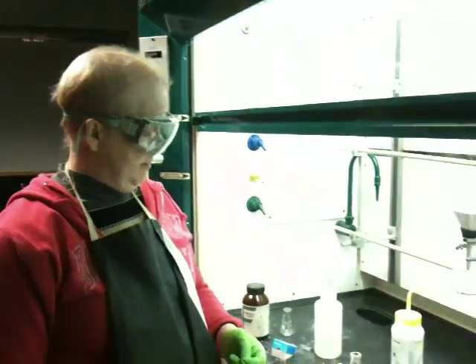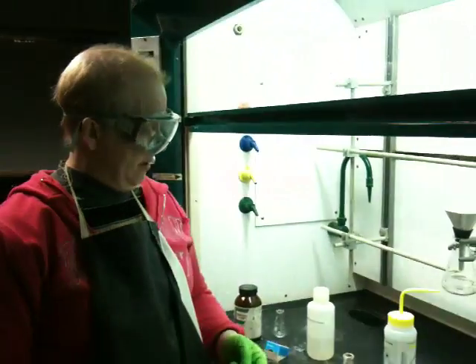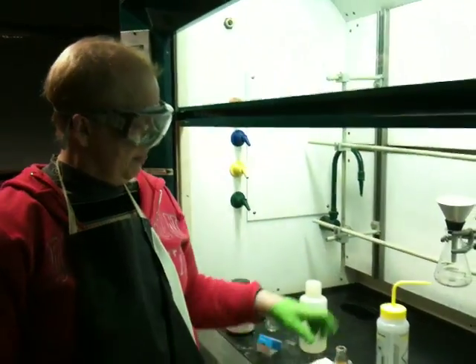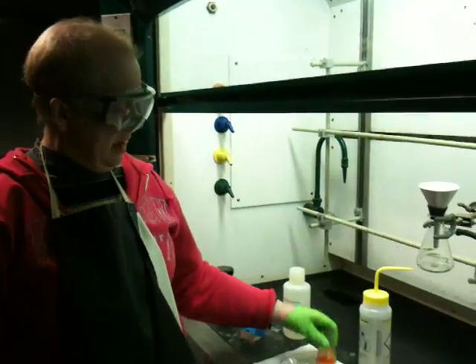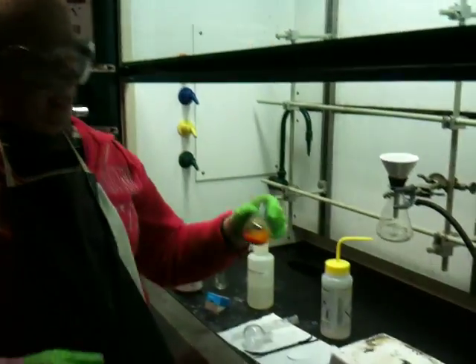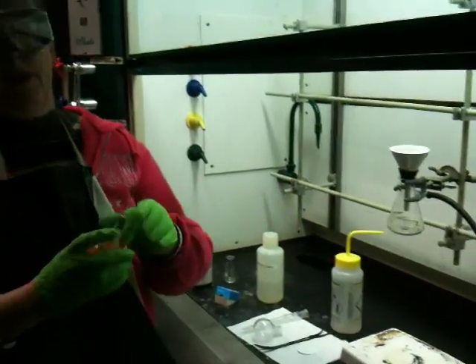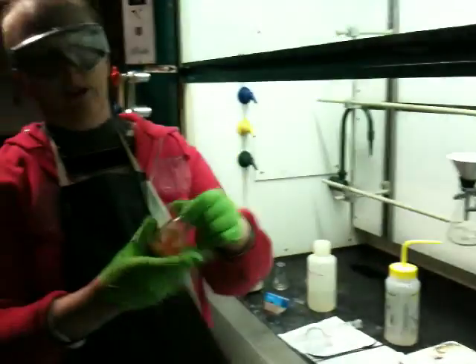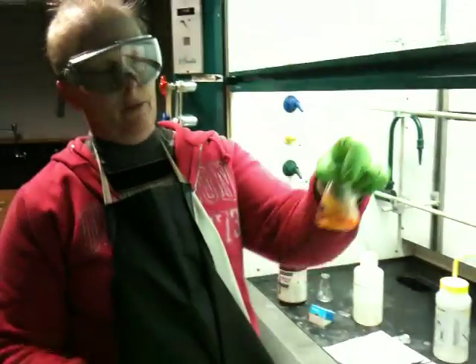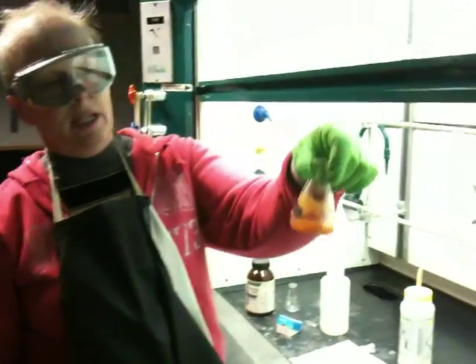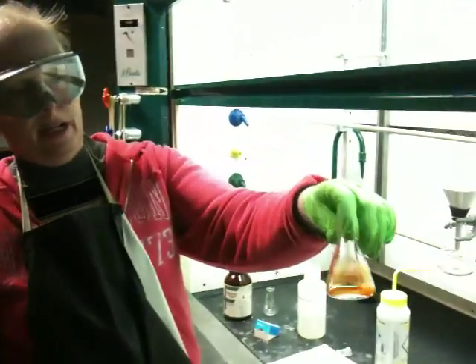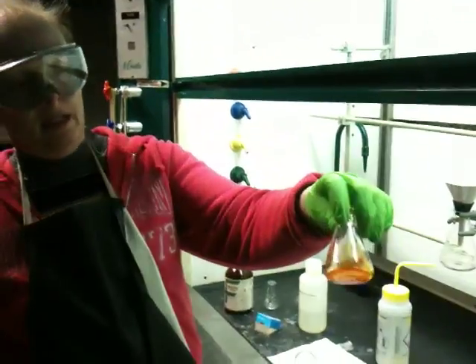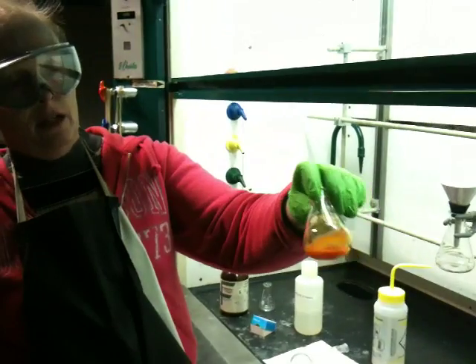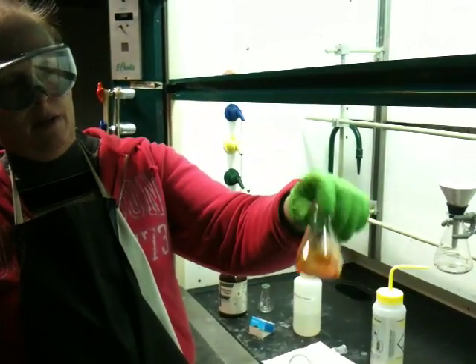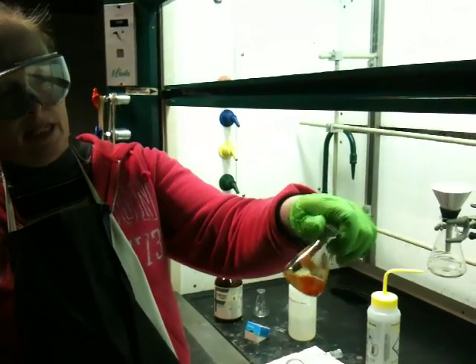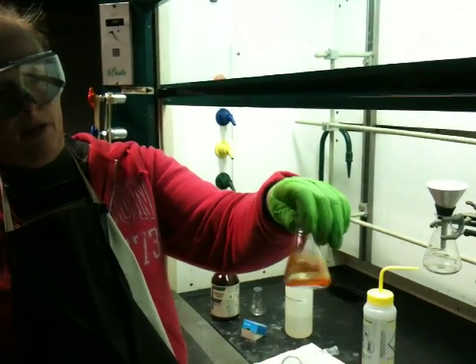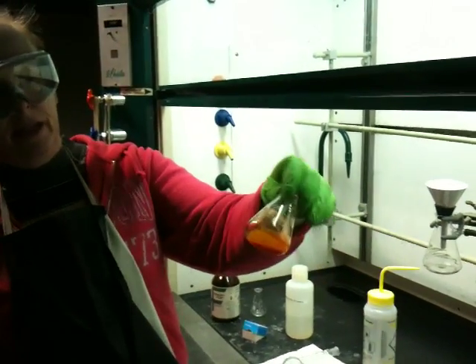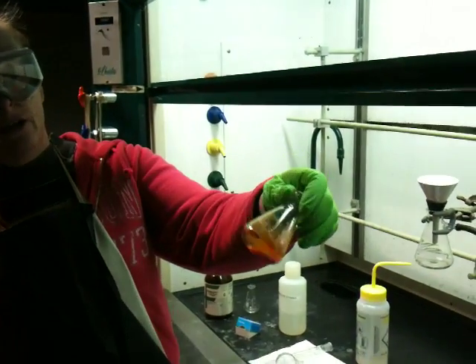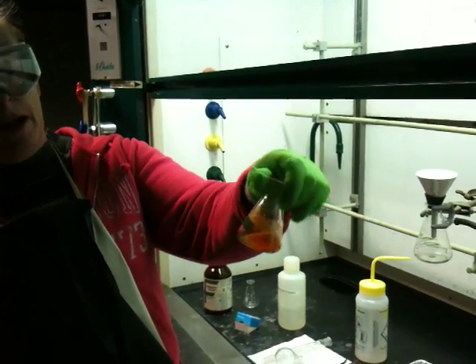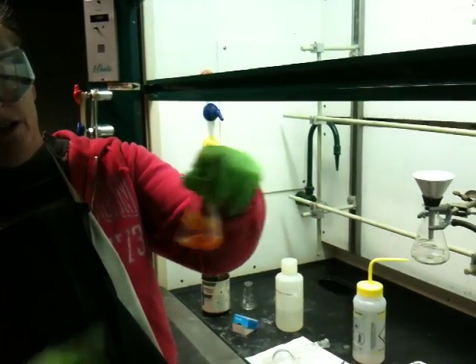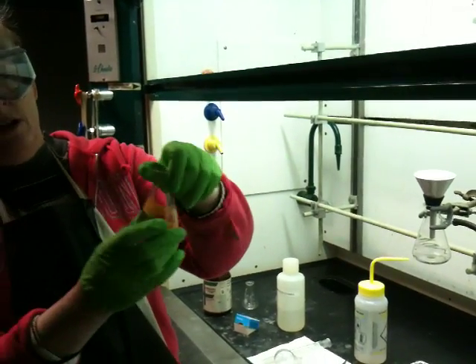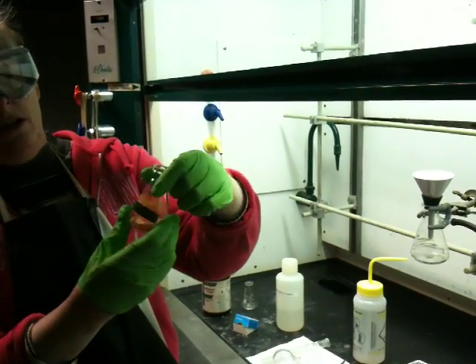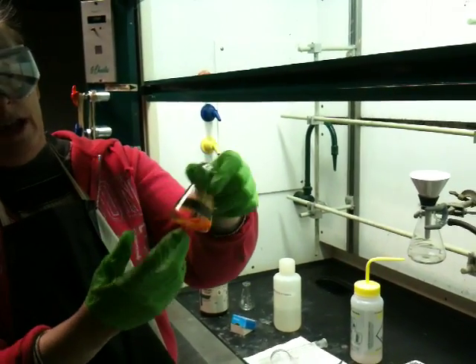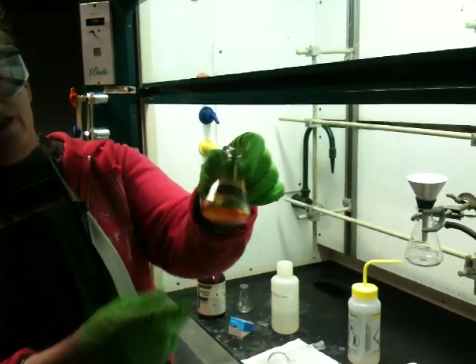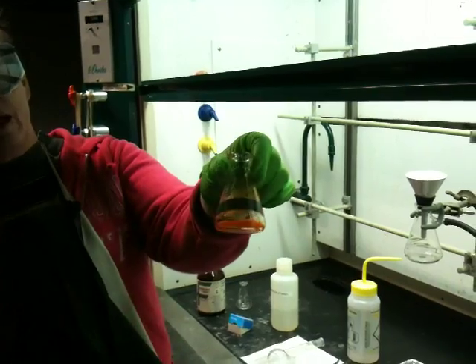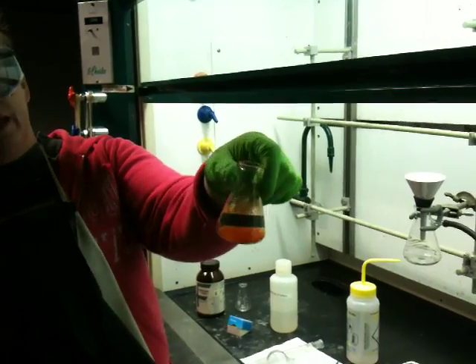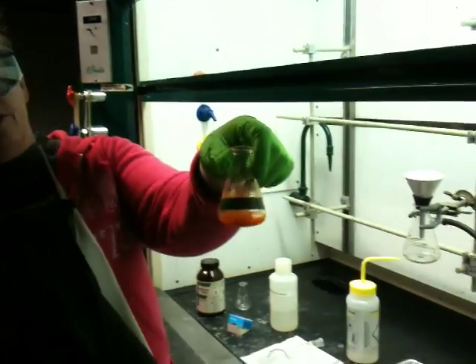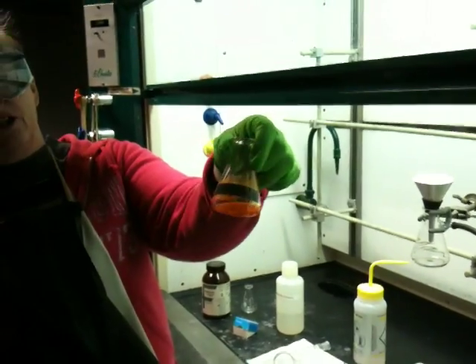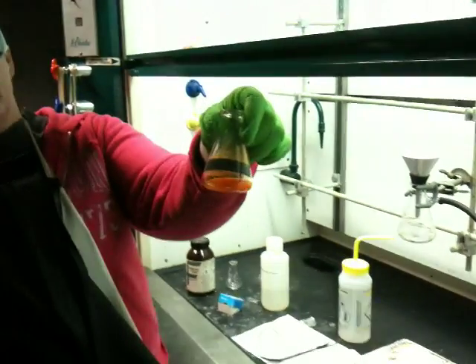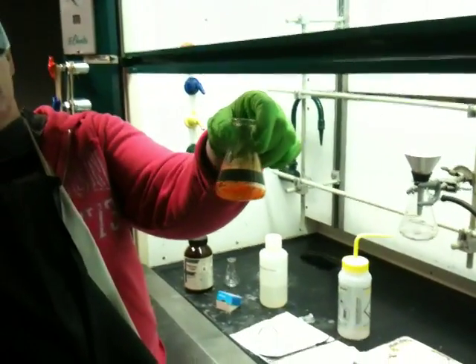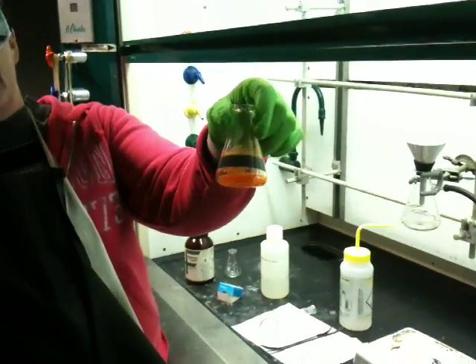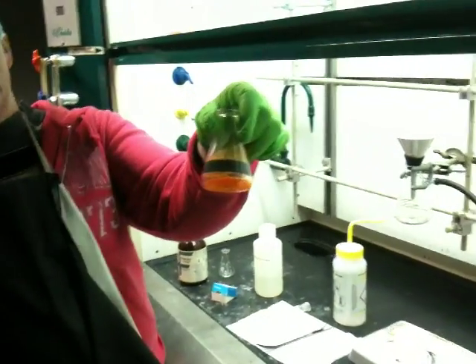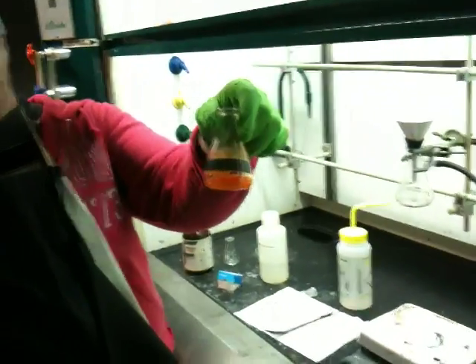I just did the reaction and what you see here is the sample in an Erlenmeyer. You can see some solid and a reddish color. The reddish color is excess bromine.